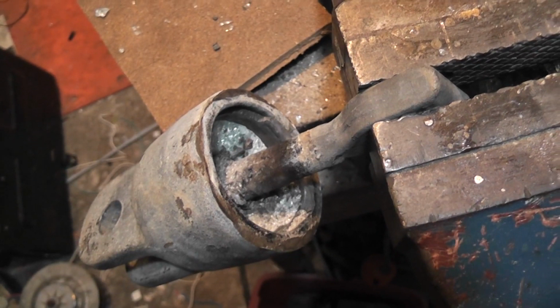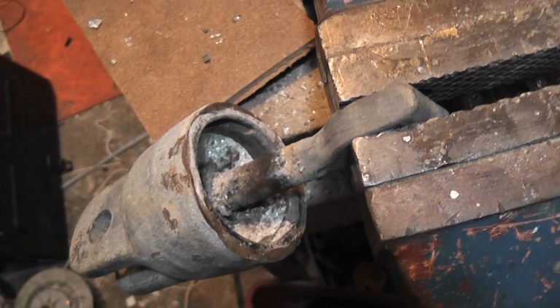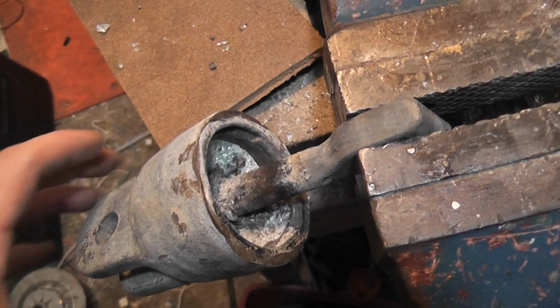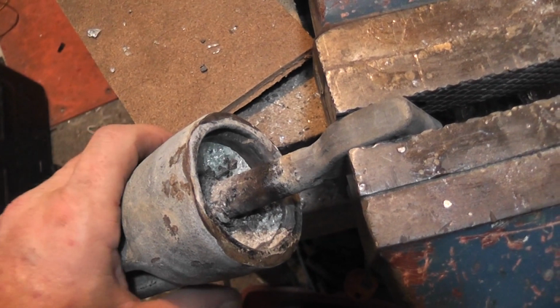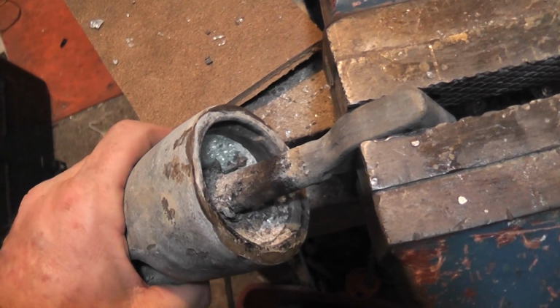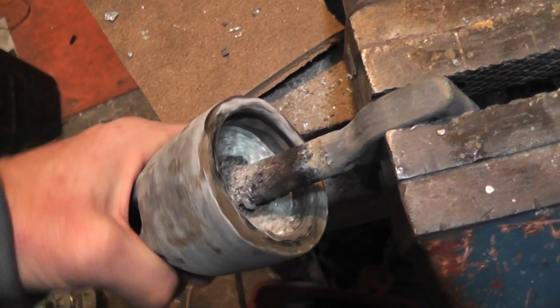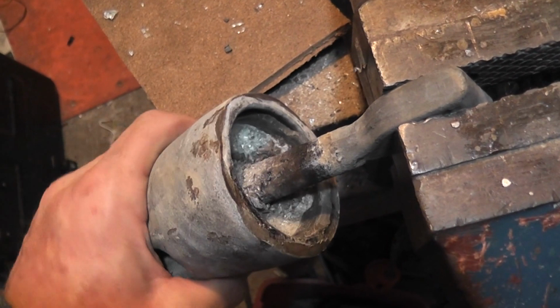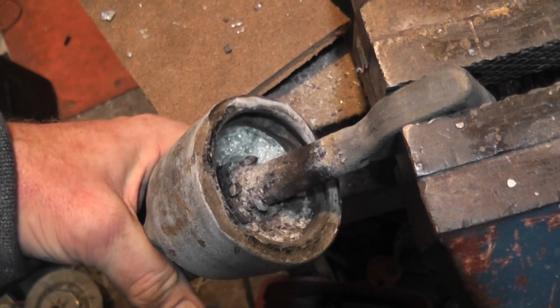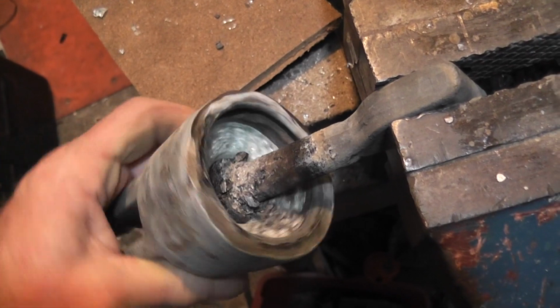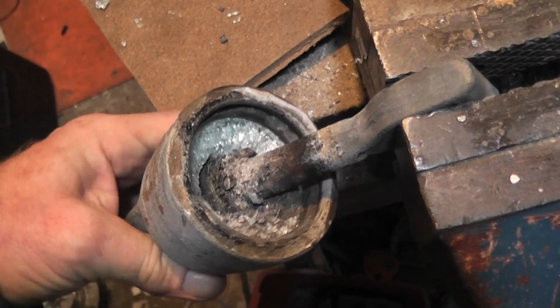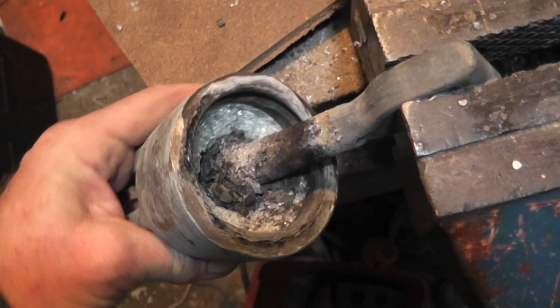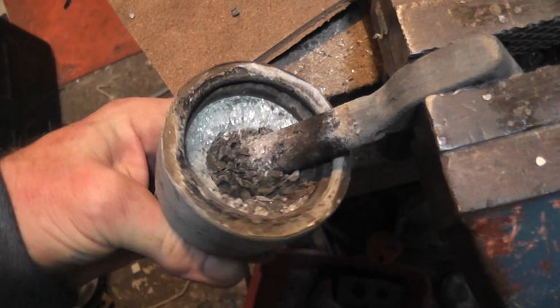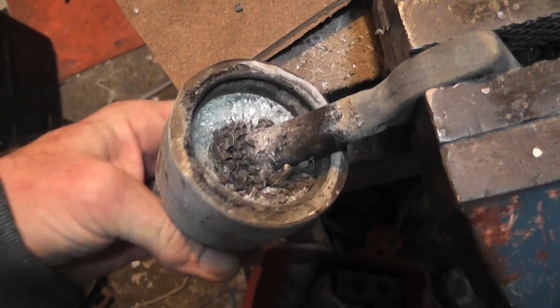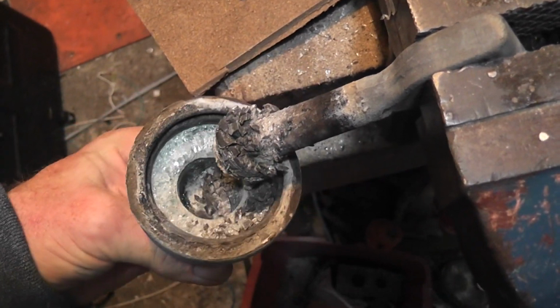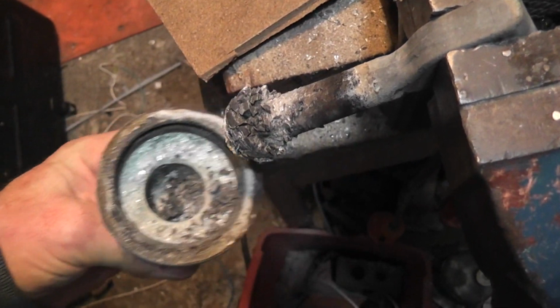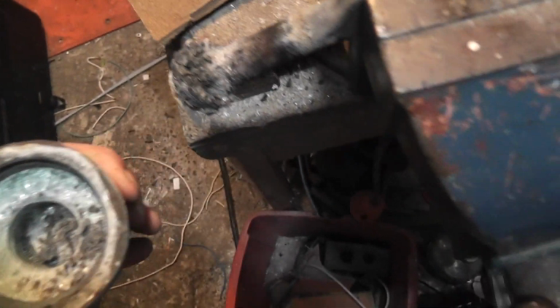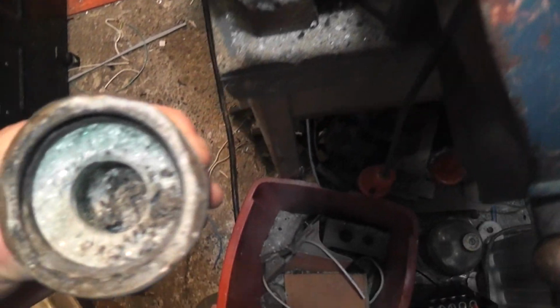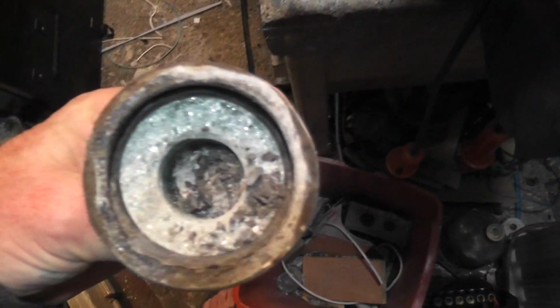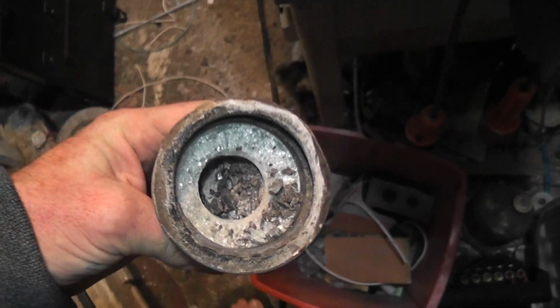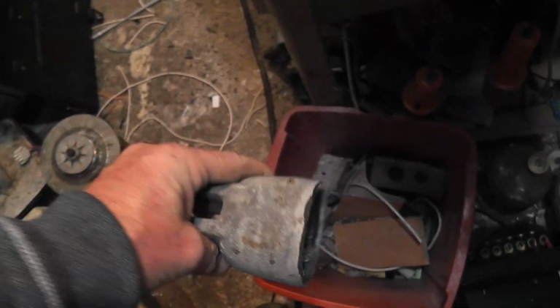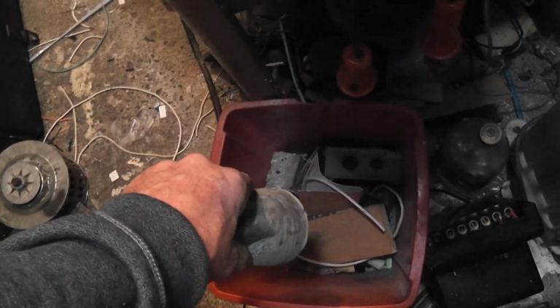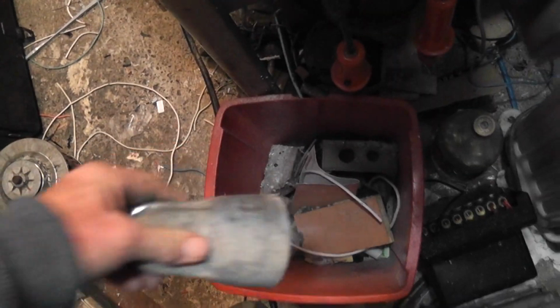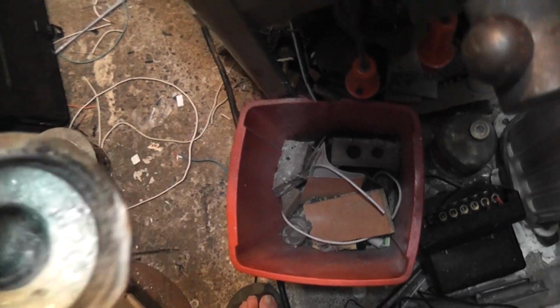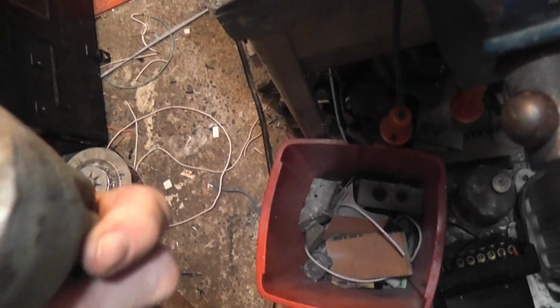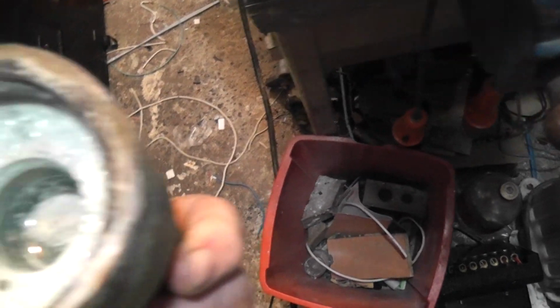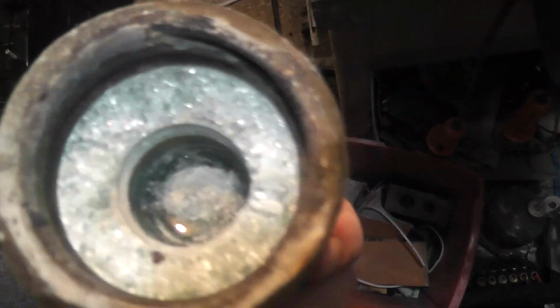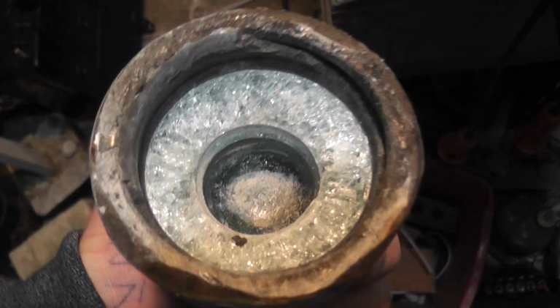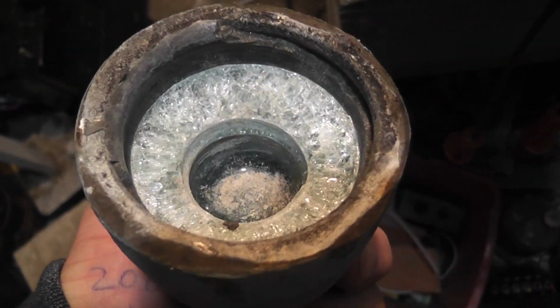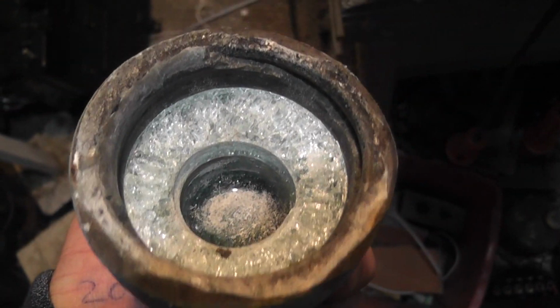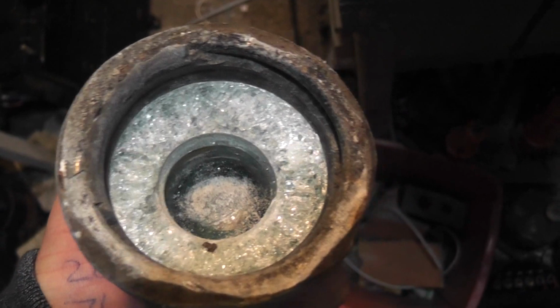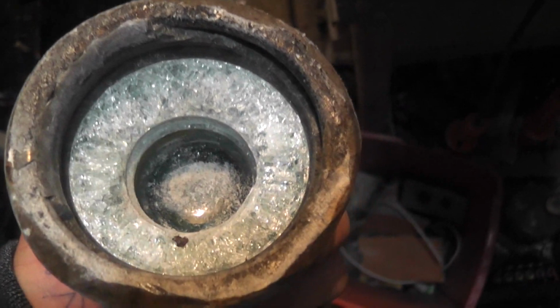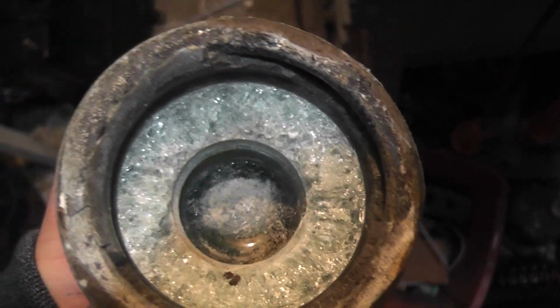That took a mammoth effort — ten minutes of hammering more or less. And finally I am at the stage where I can take it apart. Now this is glass — high compressed glass.